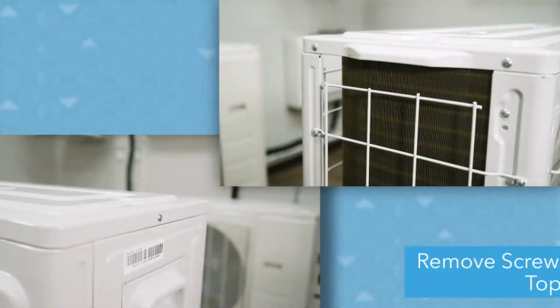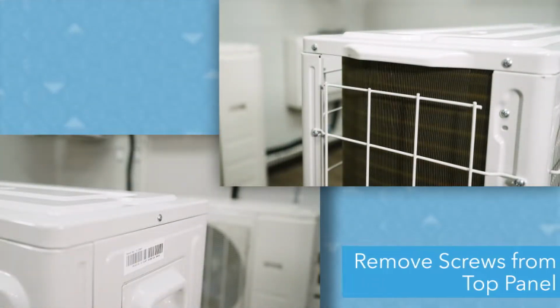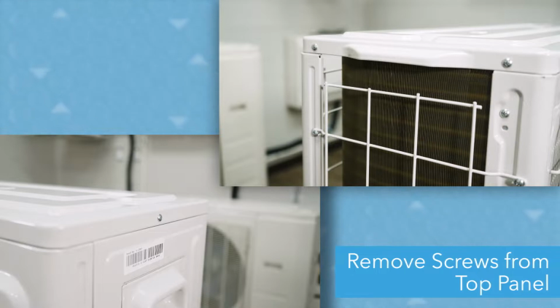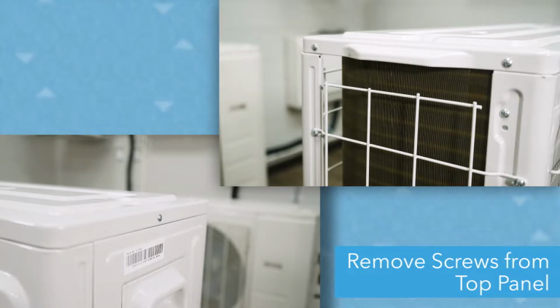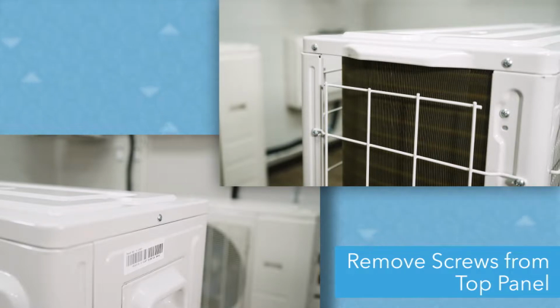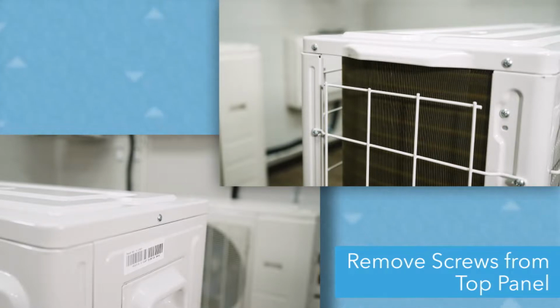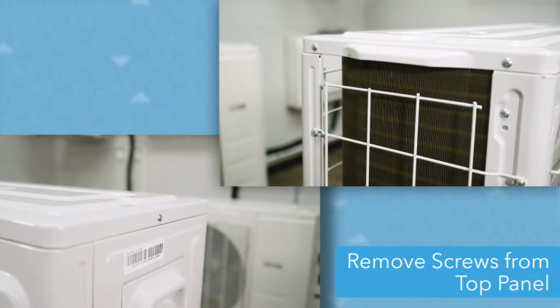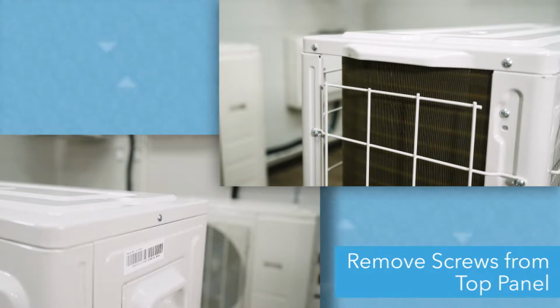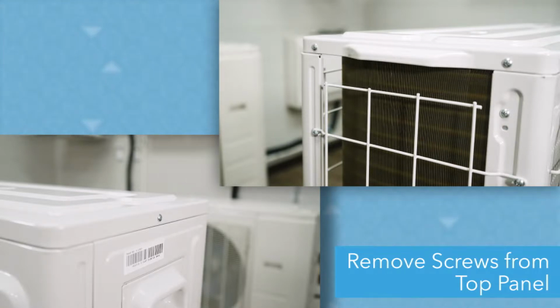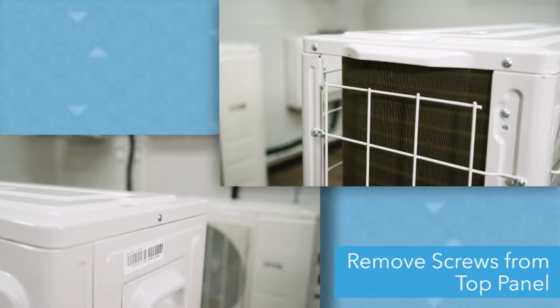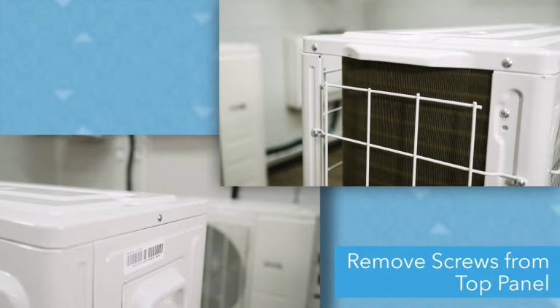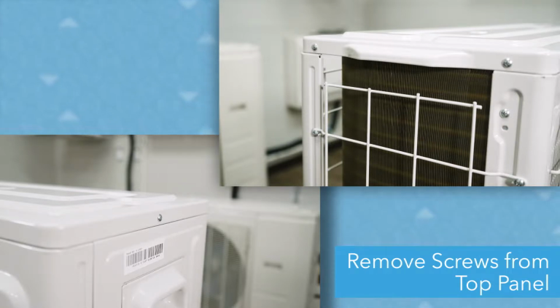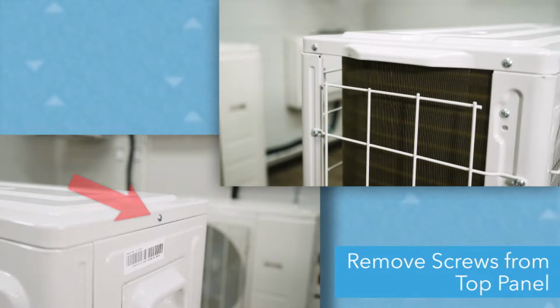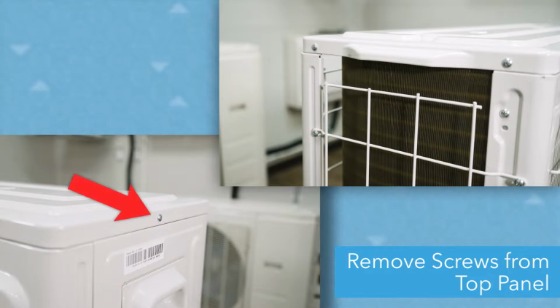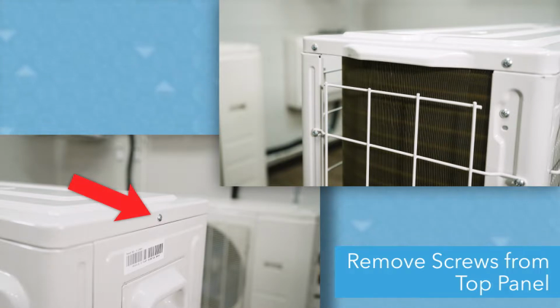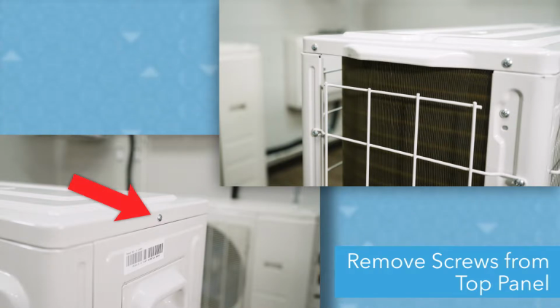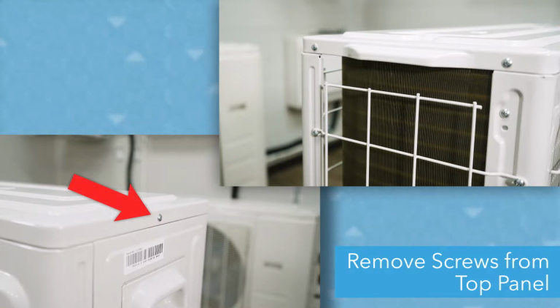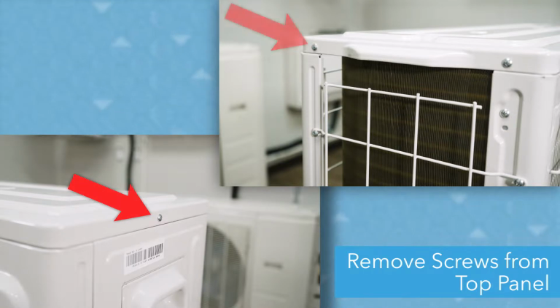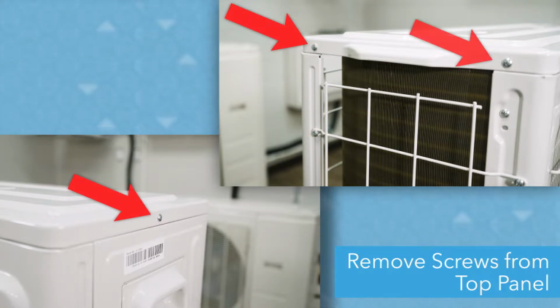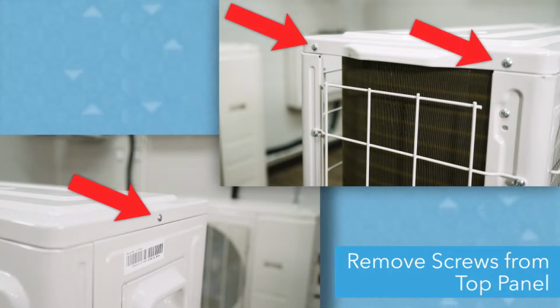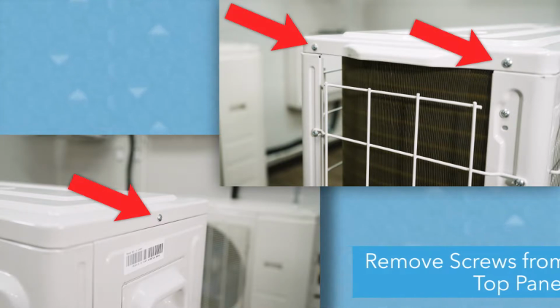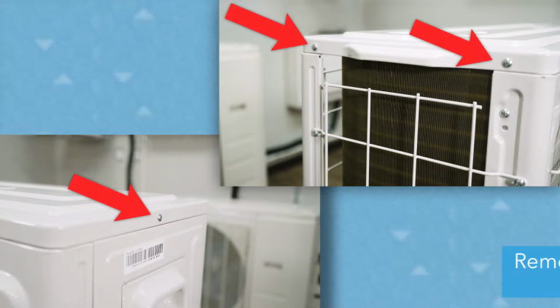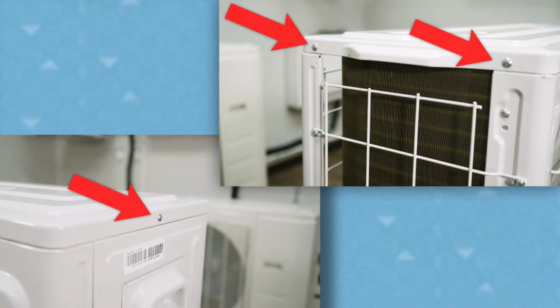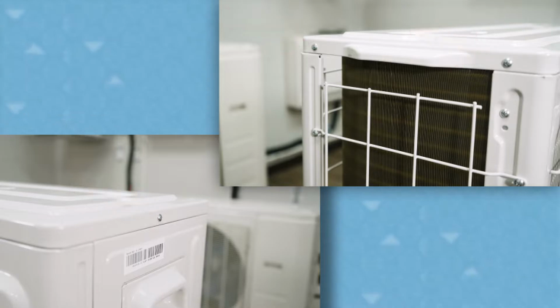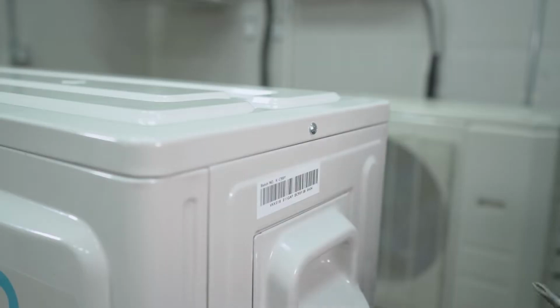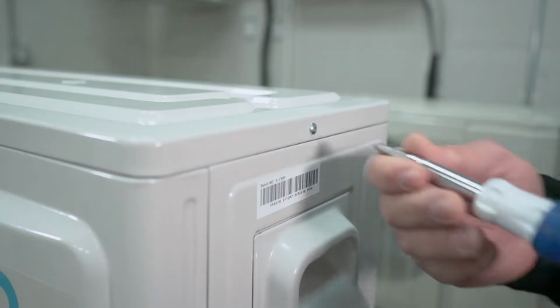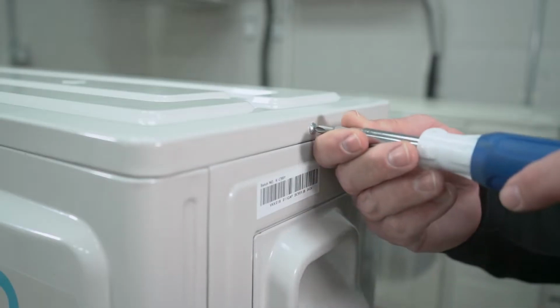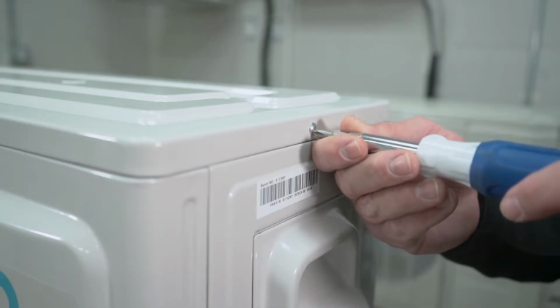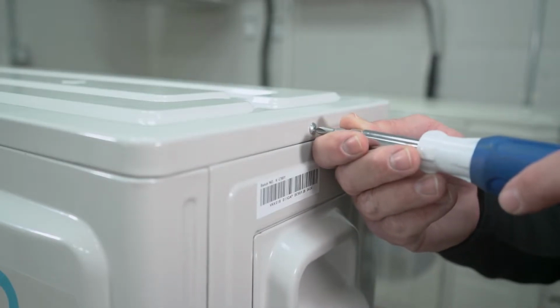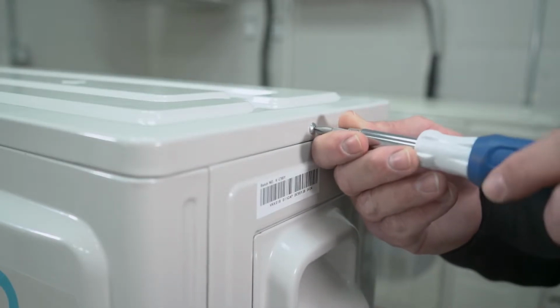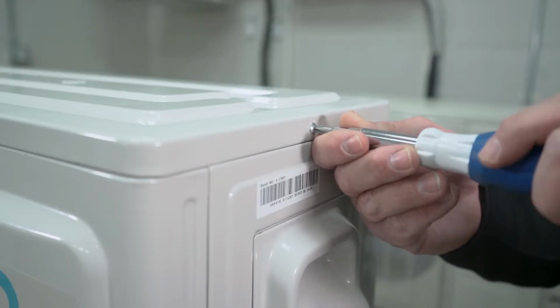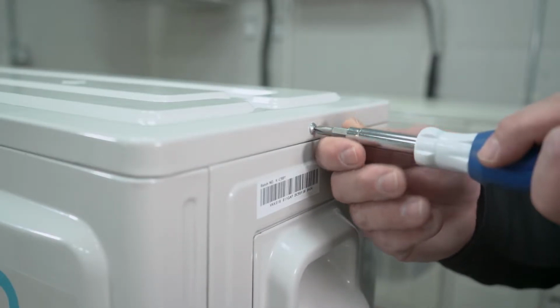First, you'll need to remove the three screws on the top panel with a Phillips head screwdriver. There is one located on the right side of the unit and two located on the left side. Note, your unit may have more or less screws depending on the model number.